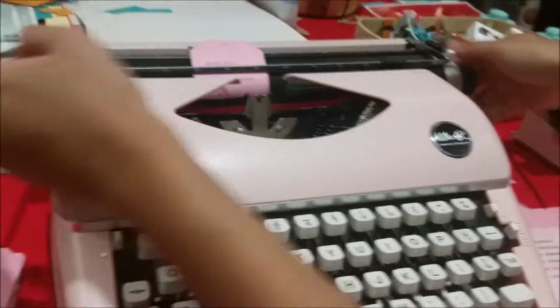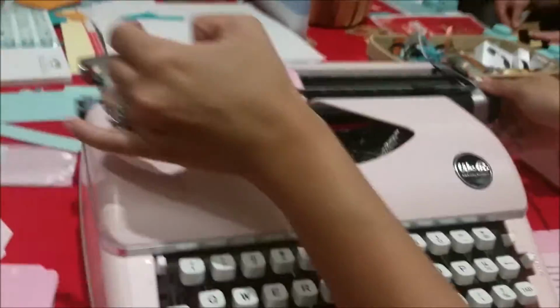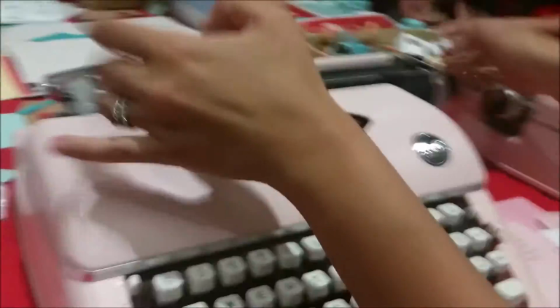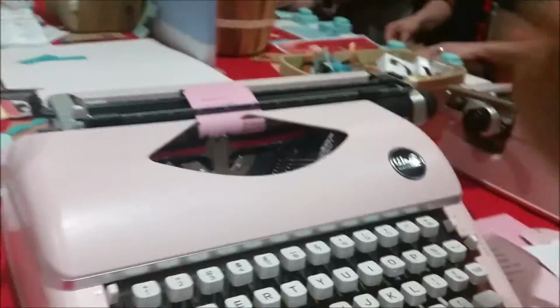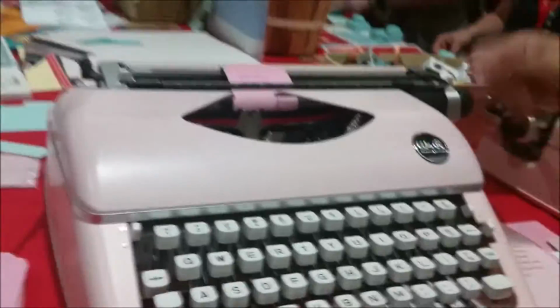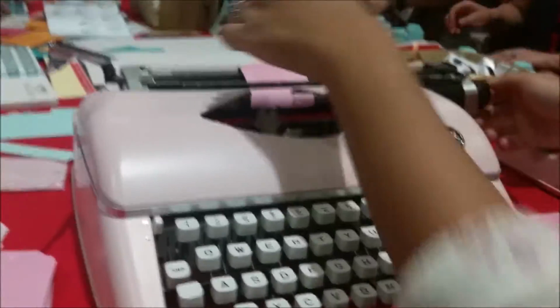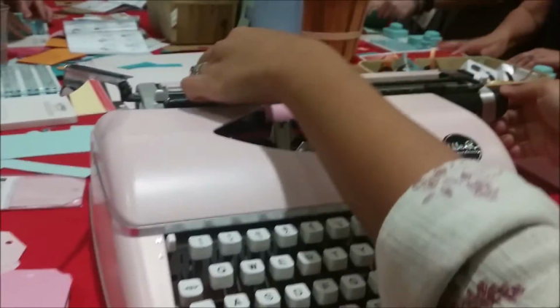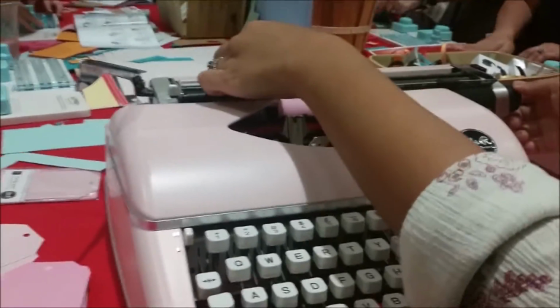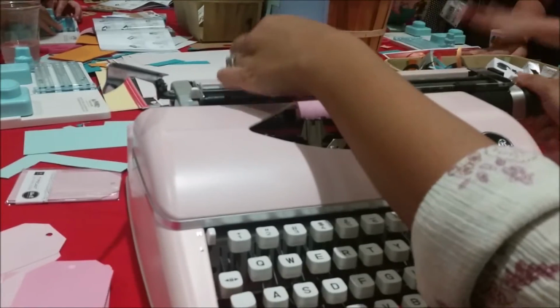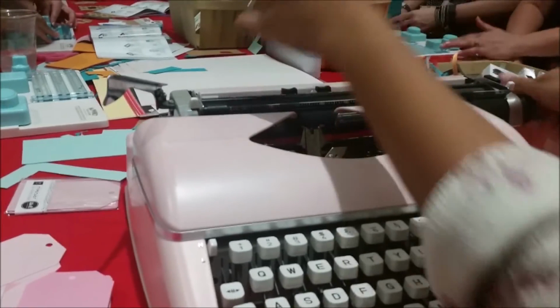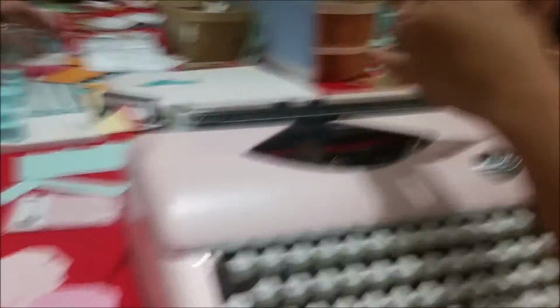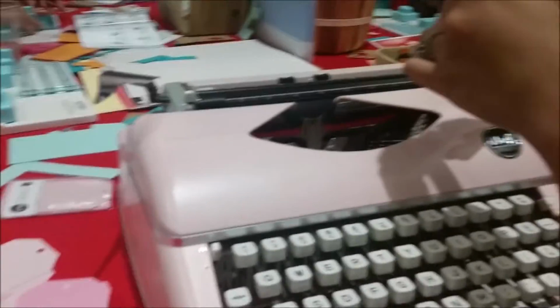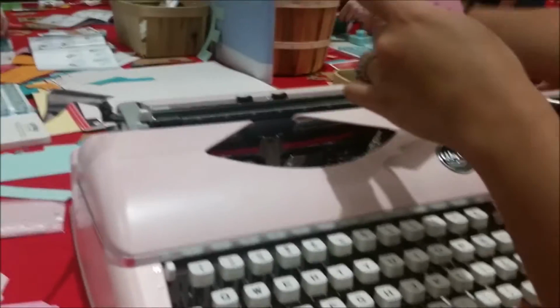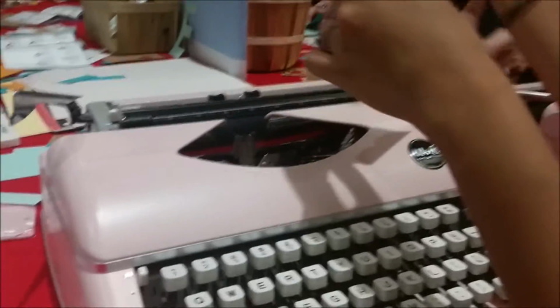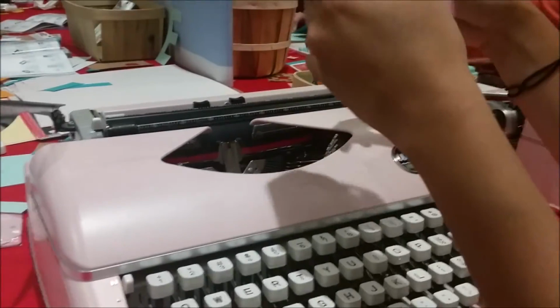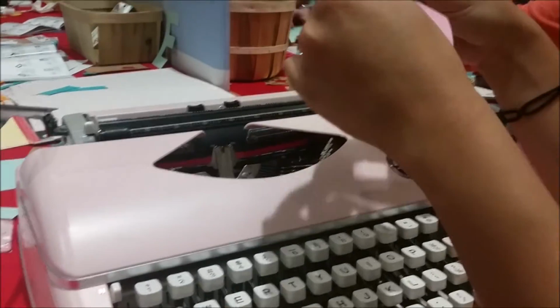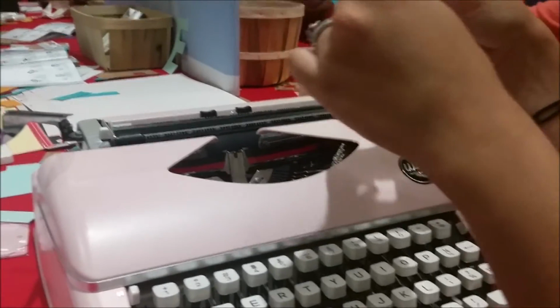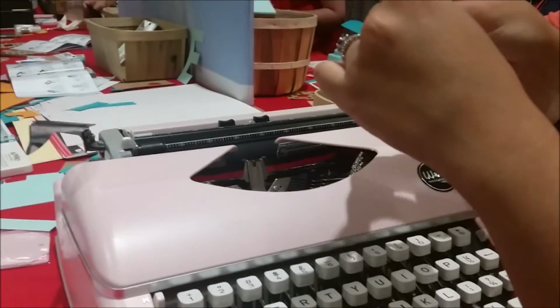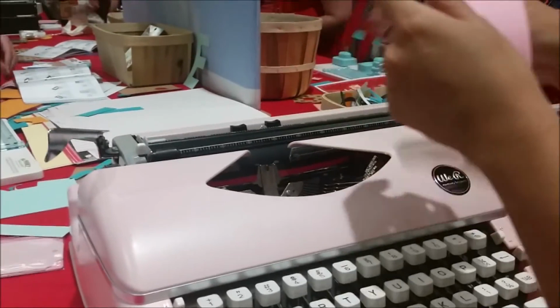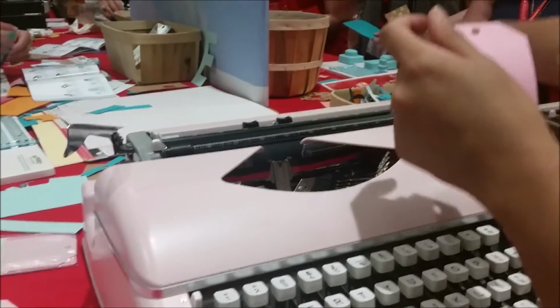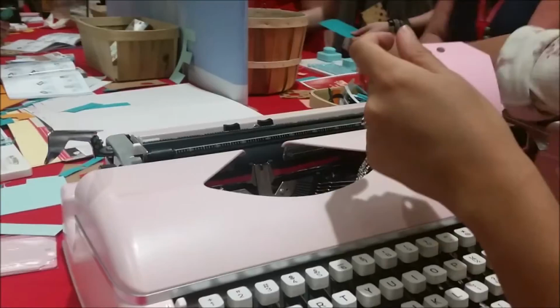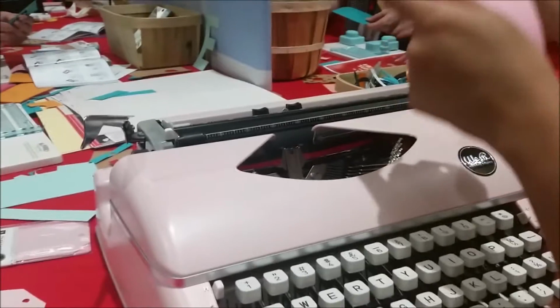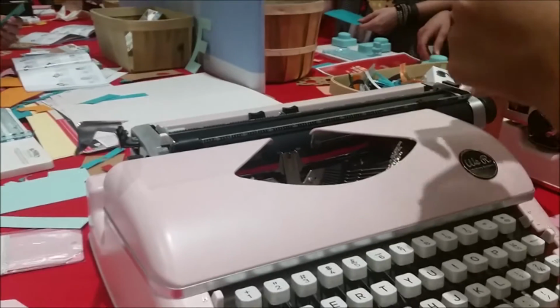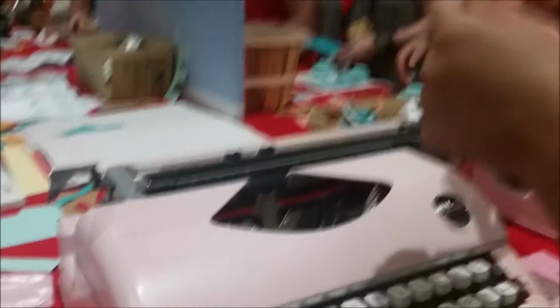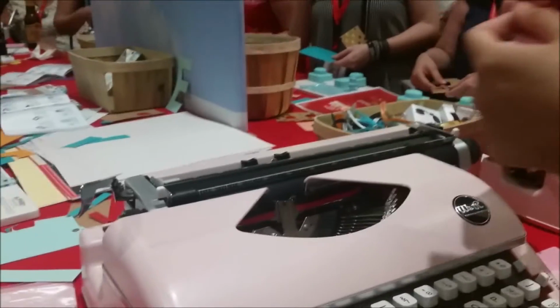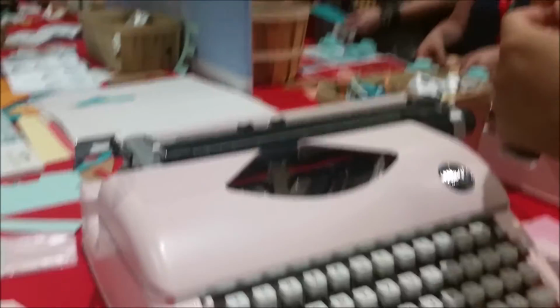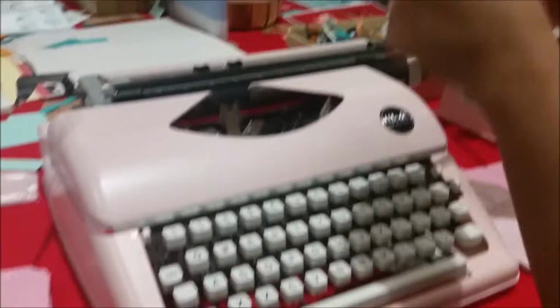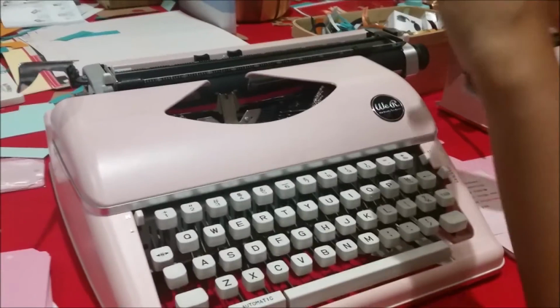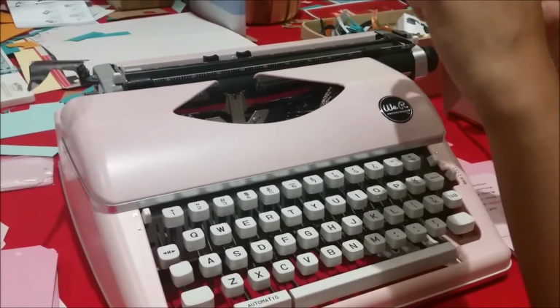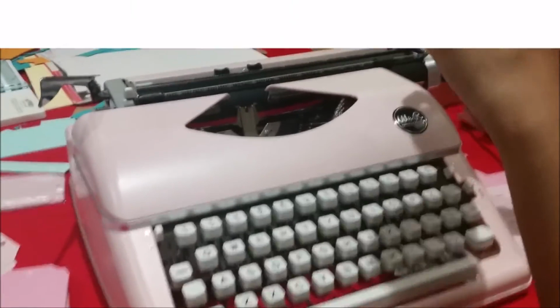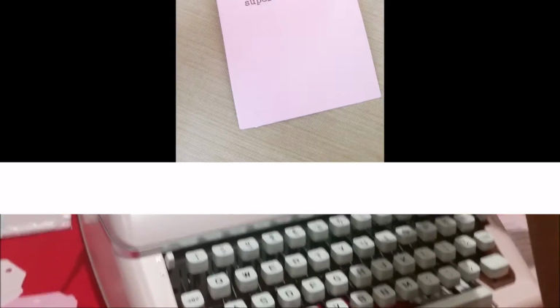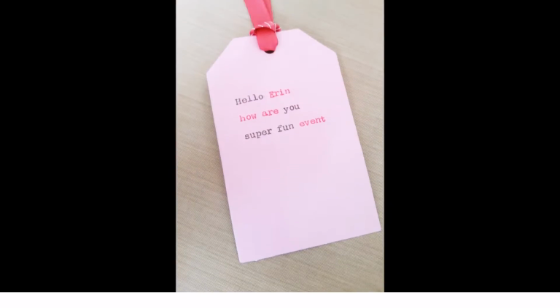Very cool, awesome — roll it out like our old typewriter. Thank you, I think I'll make one for myself in a sec. I appreciate that.